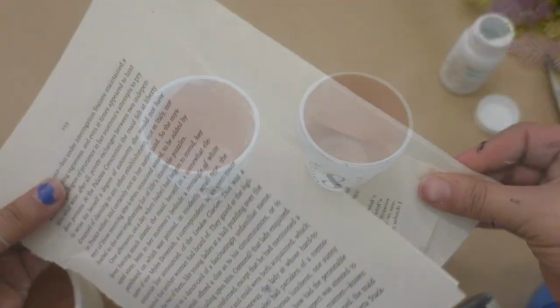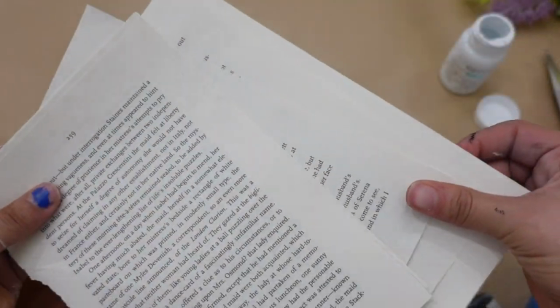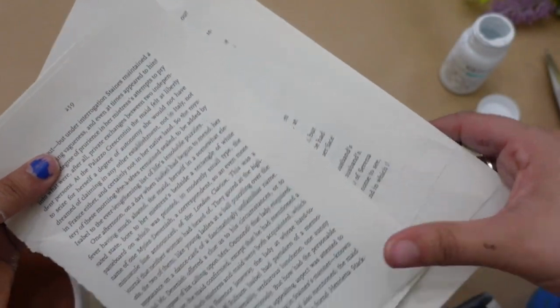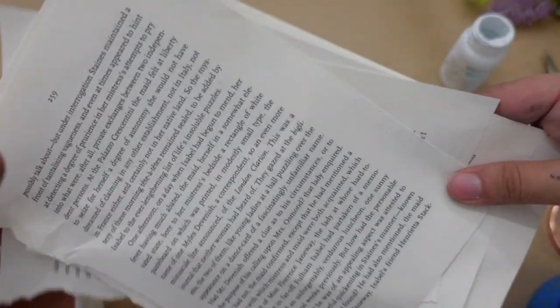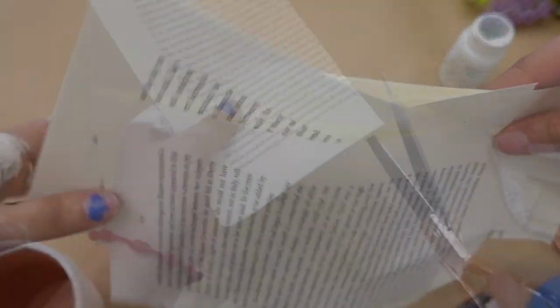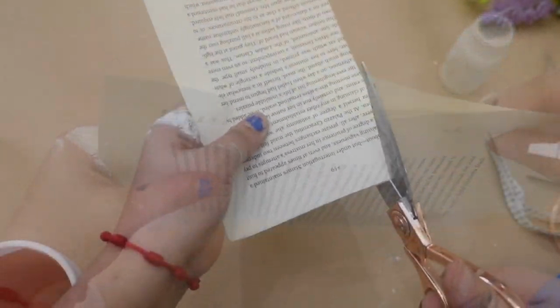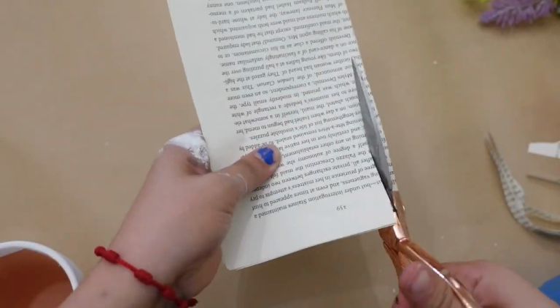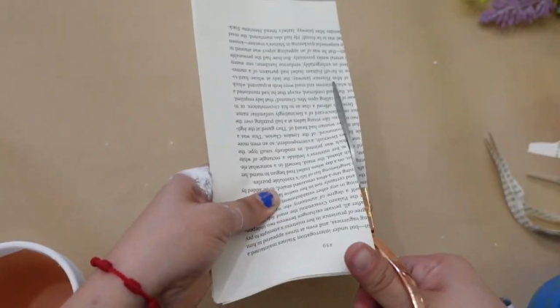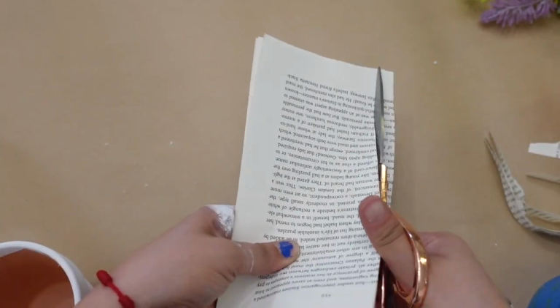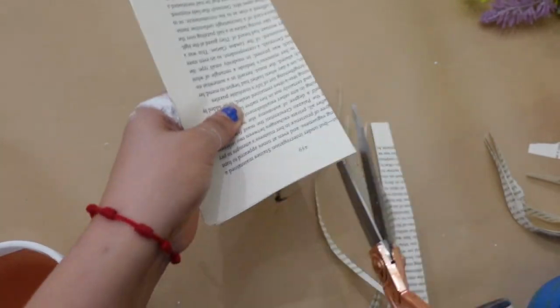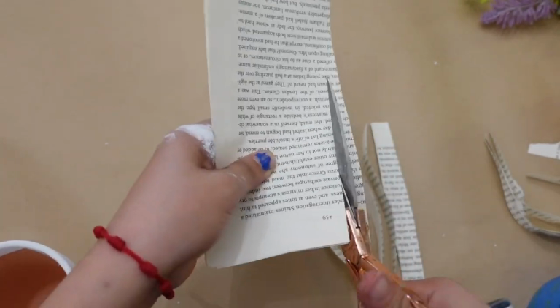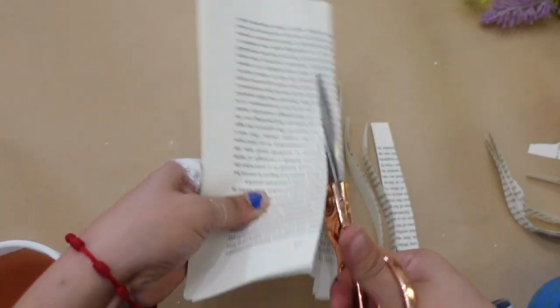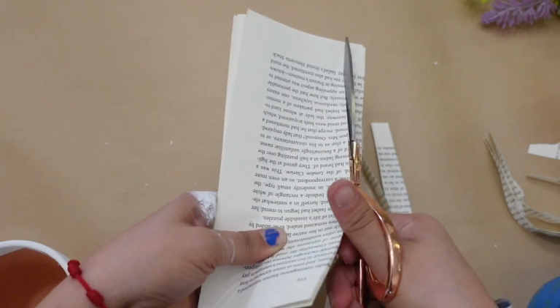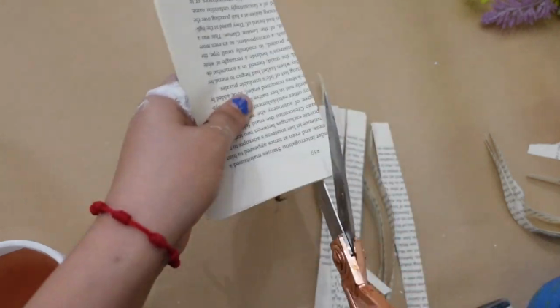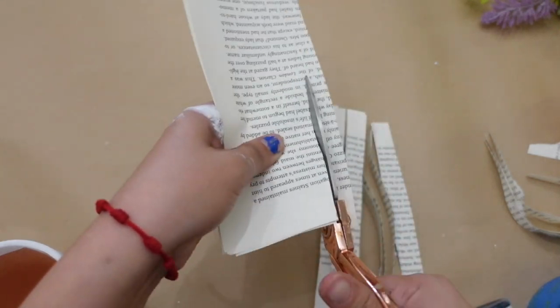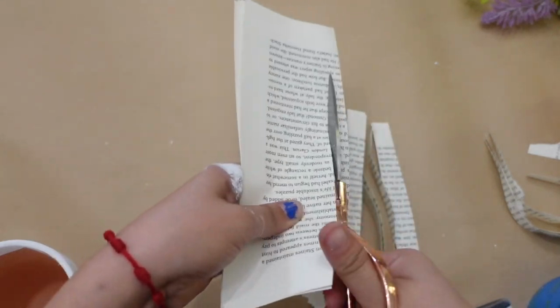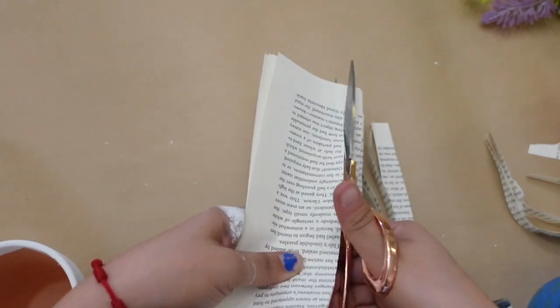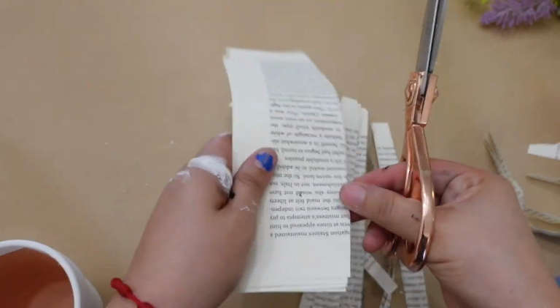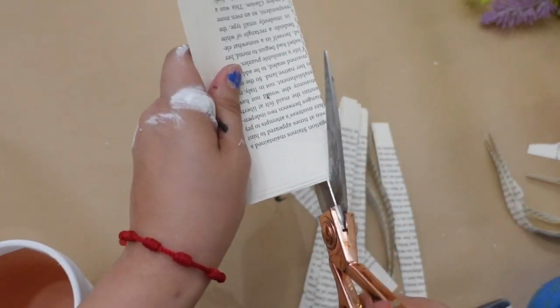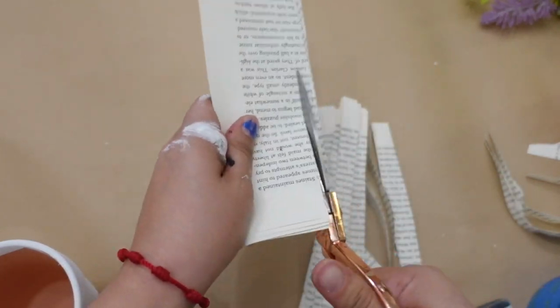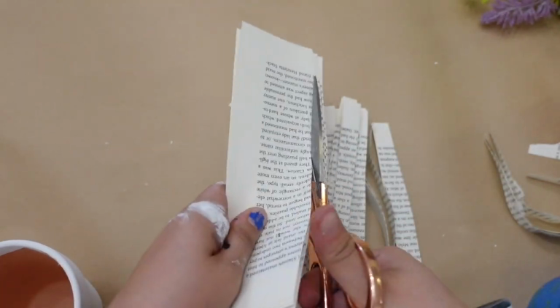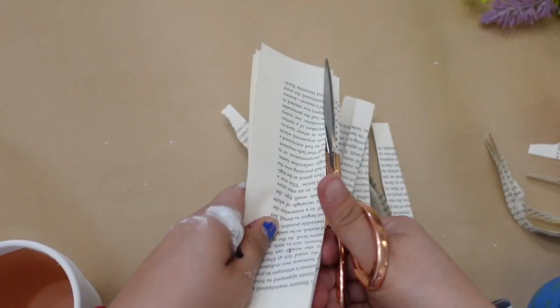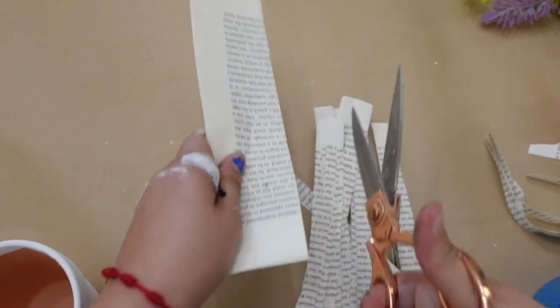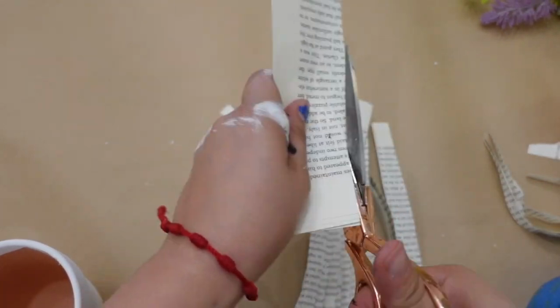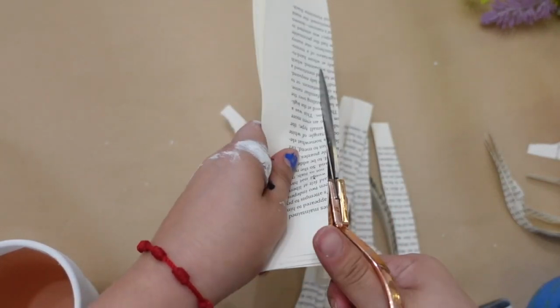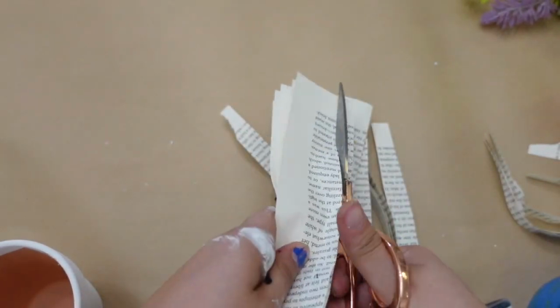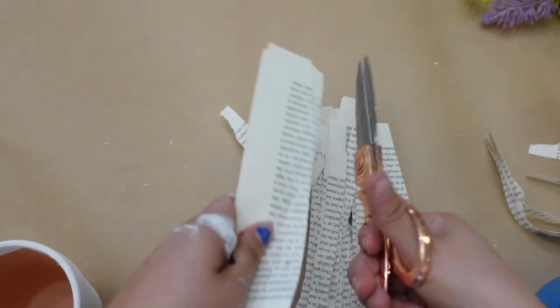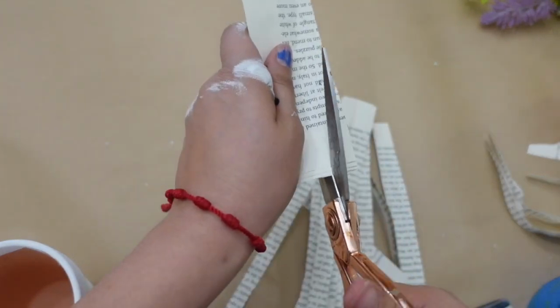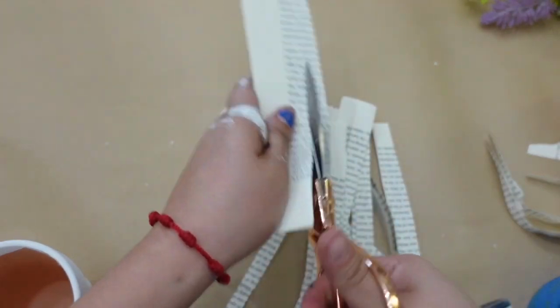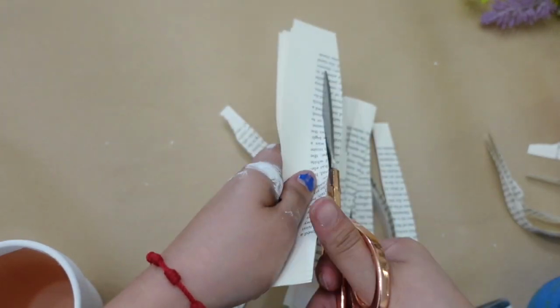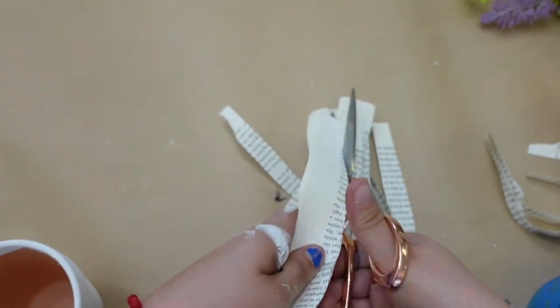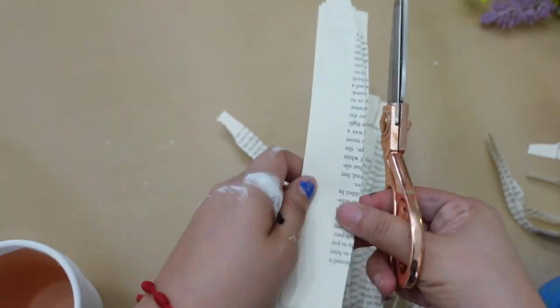I'm using several sheets of book paper to fill up the clay pots after I add the floral foam and the greenery.